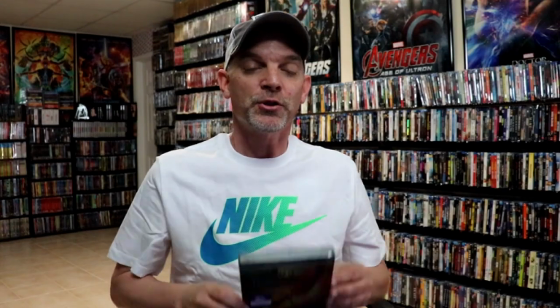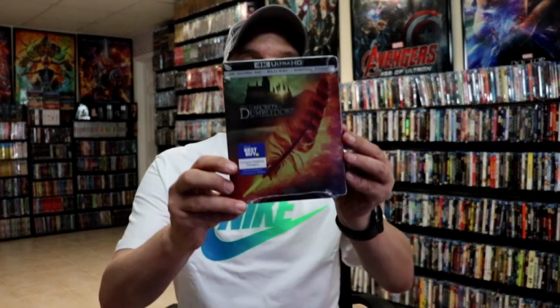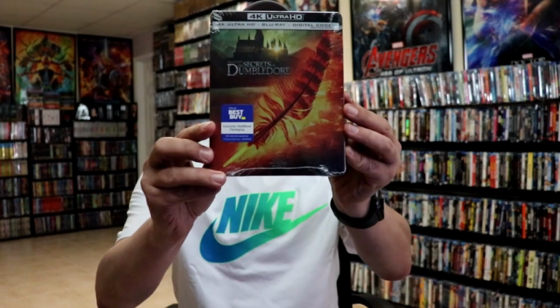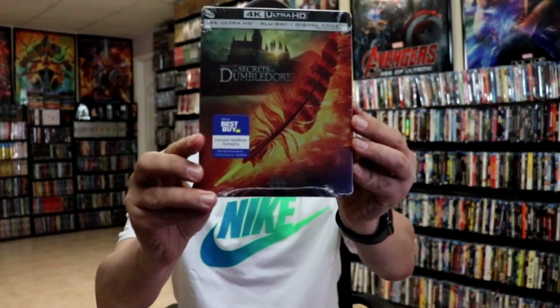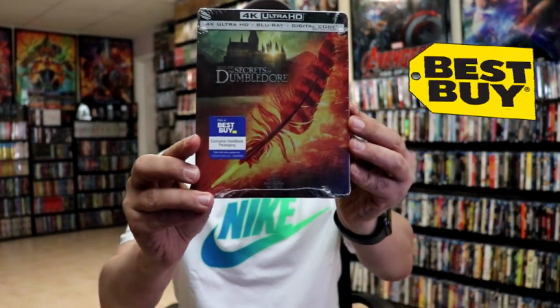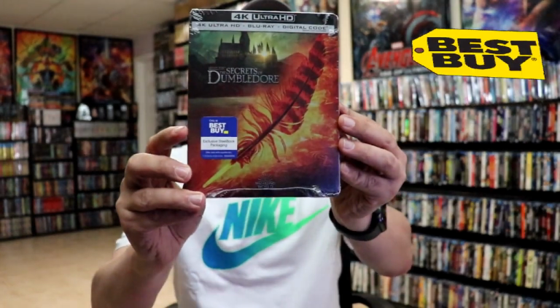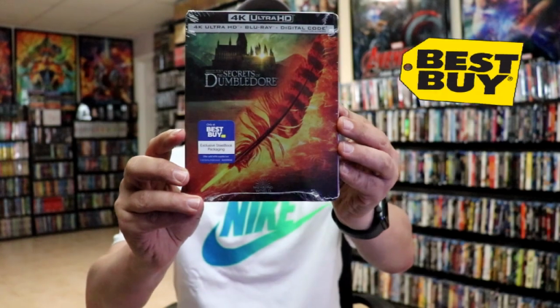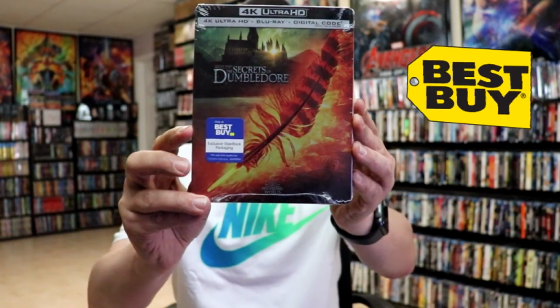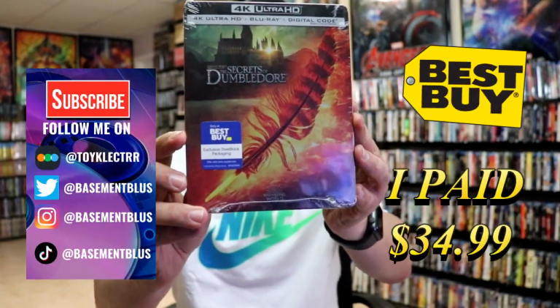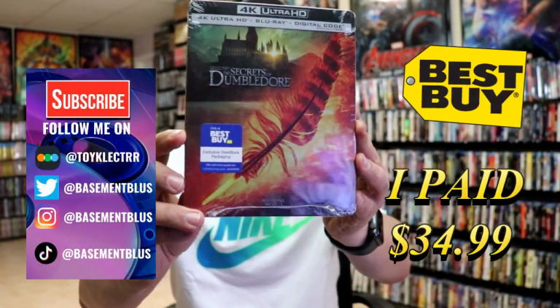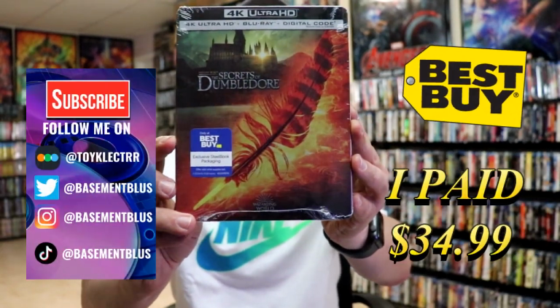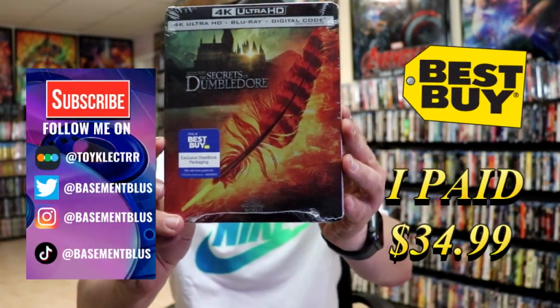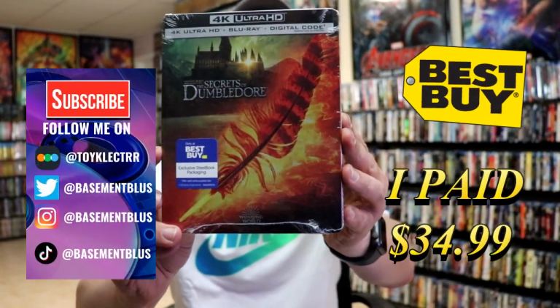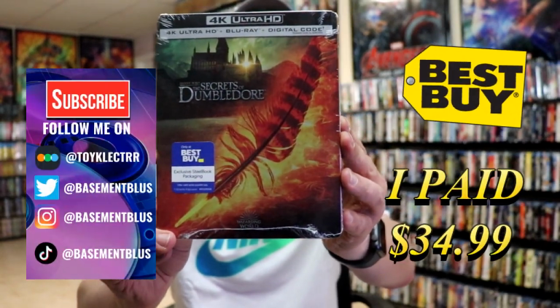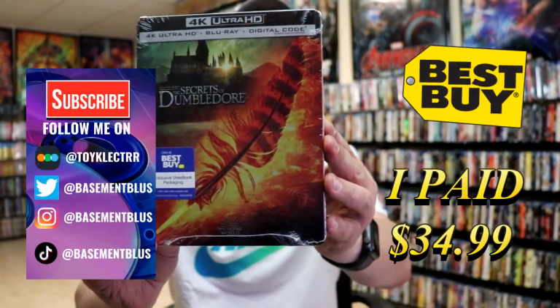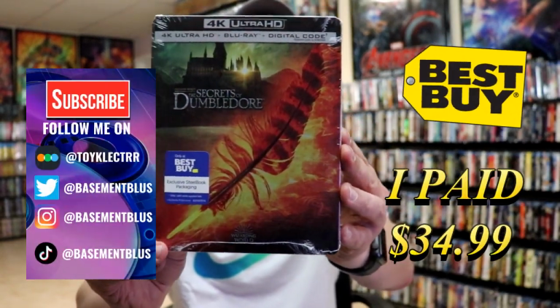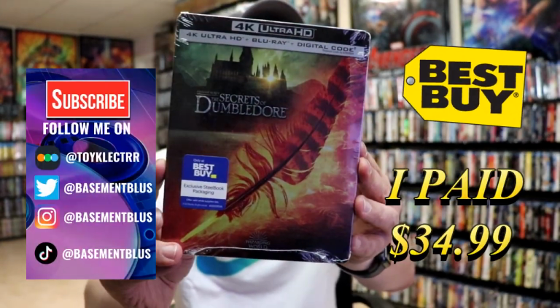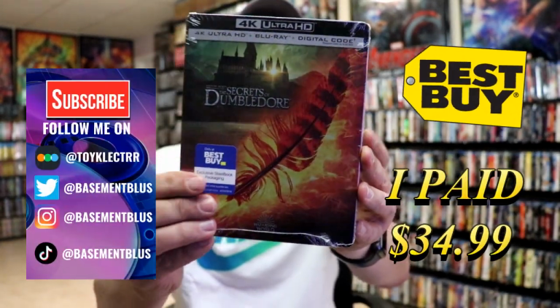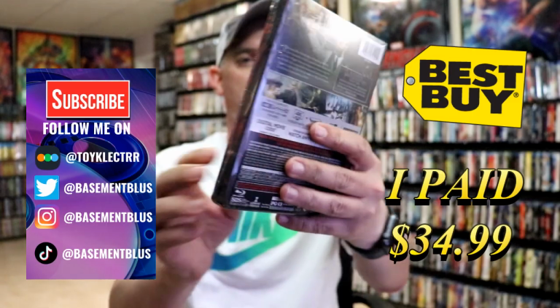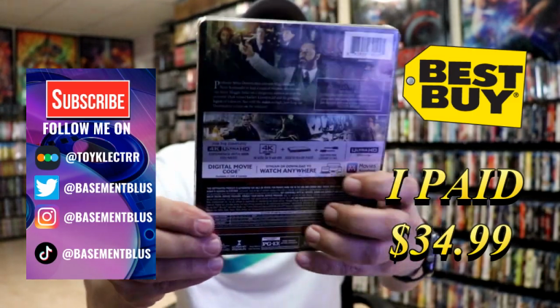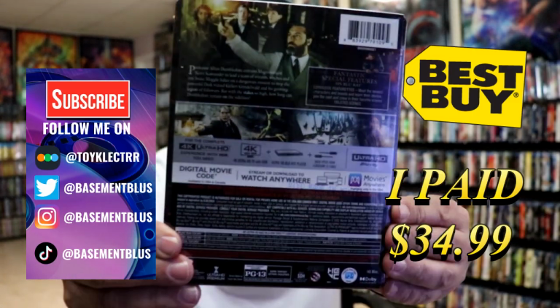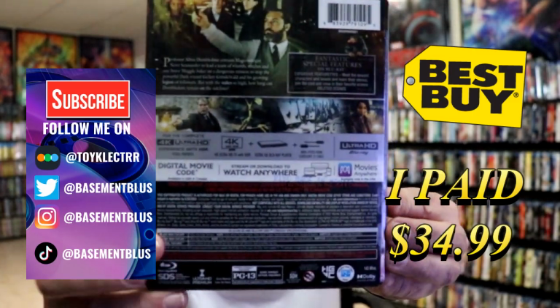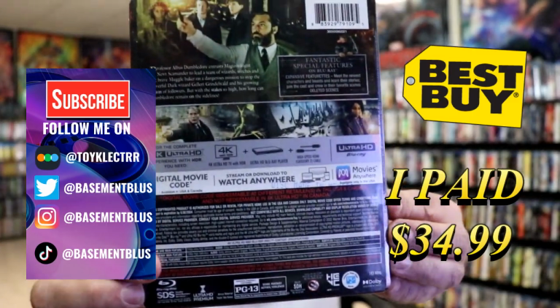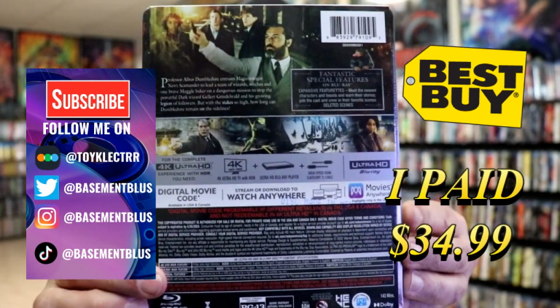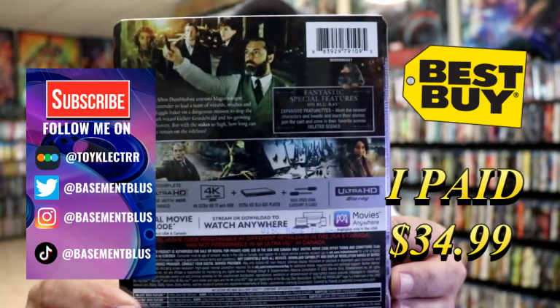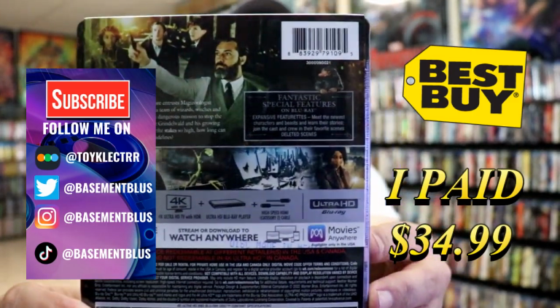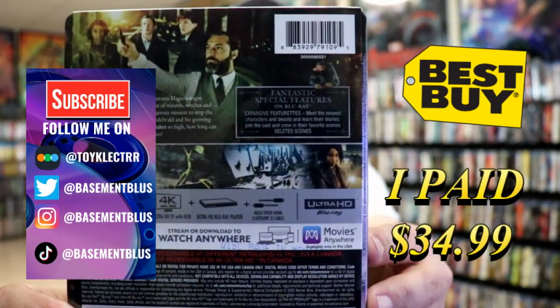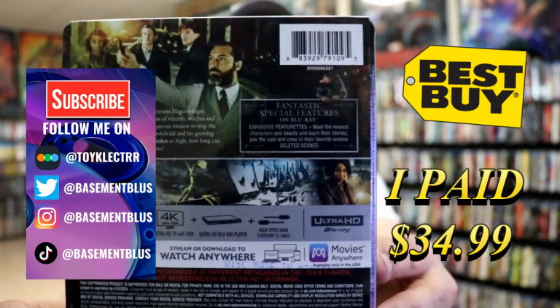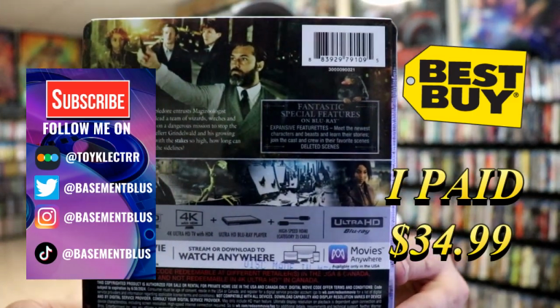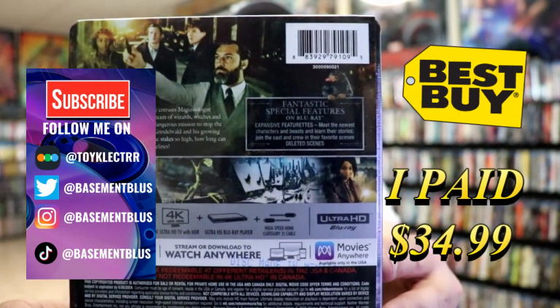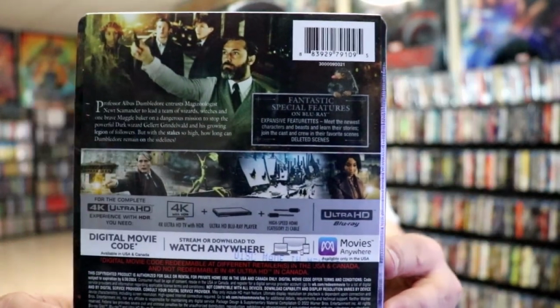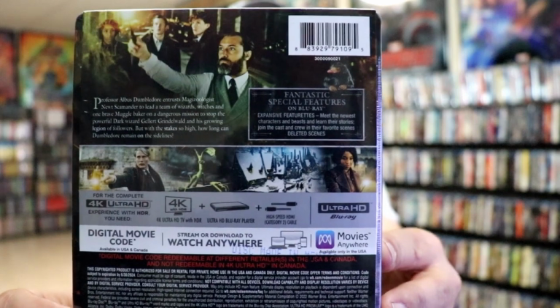So I received my order for the Fantastic Beasts and The Secrets of Dumbledore. This right here is the Best Buy Exclusive 4K Steelbook. Here's the front. And here's the back. If you'd like to check out these special features, you can go ahead and pause and do so.